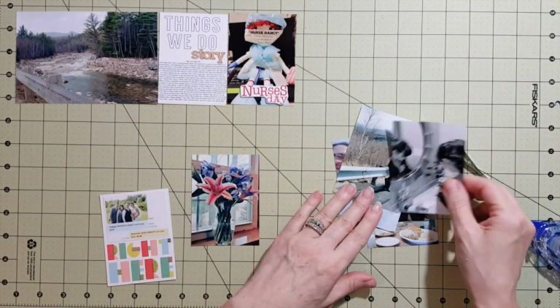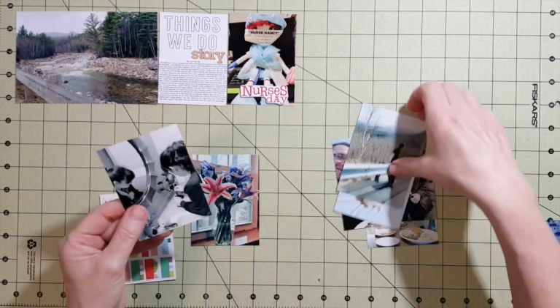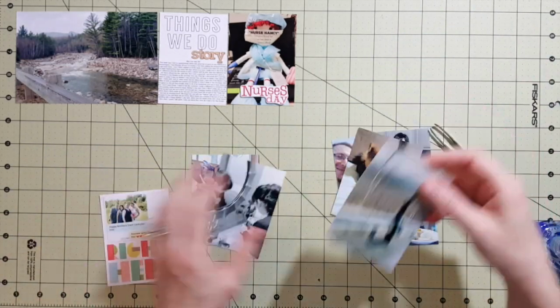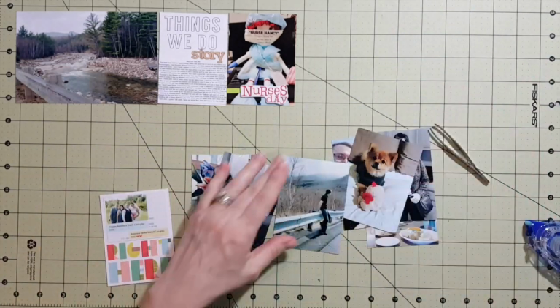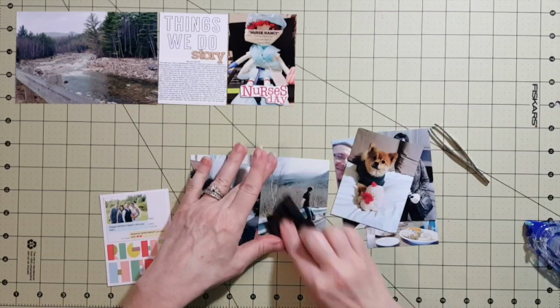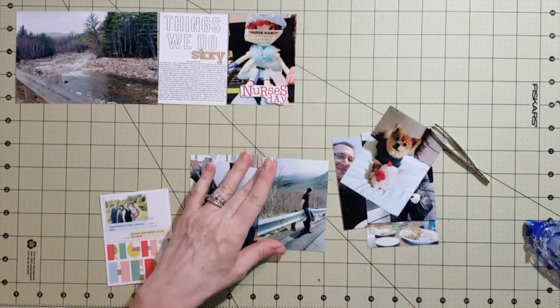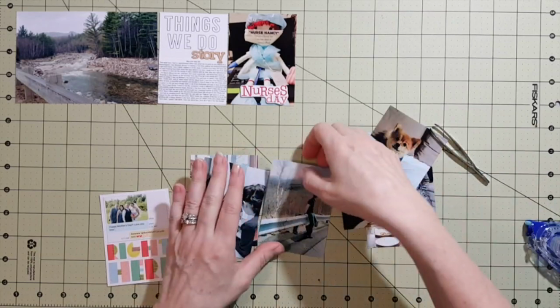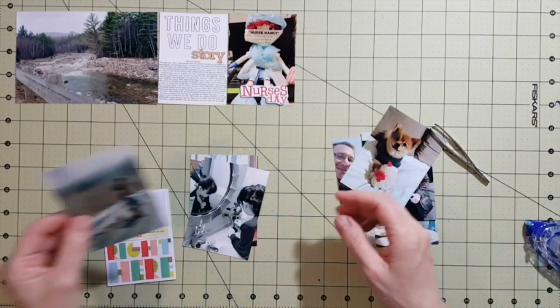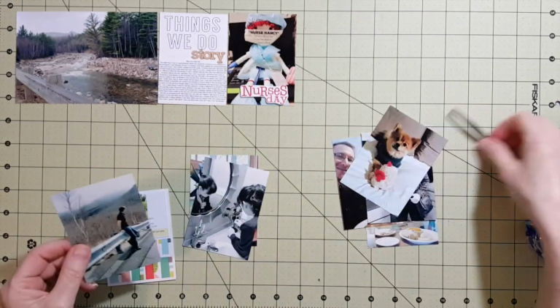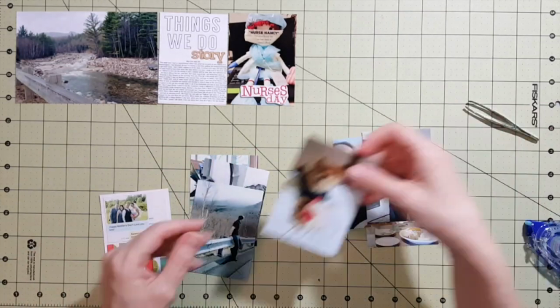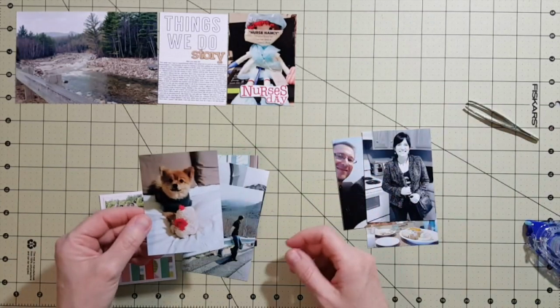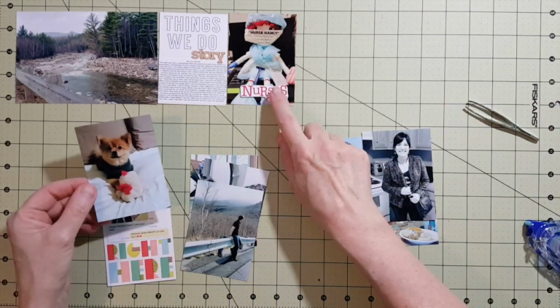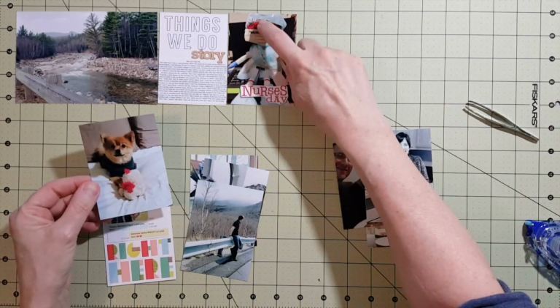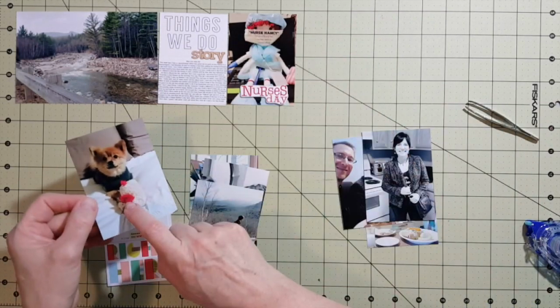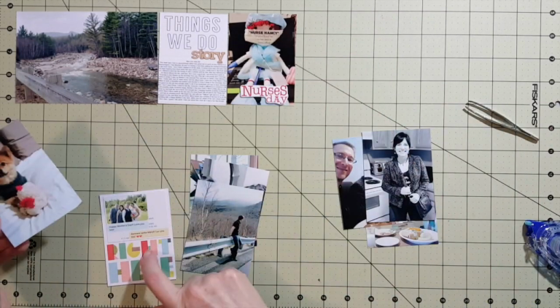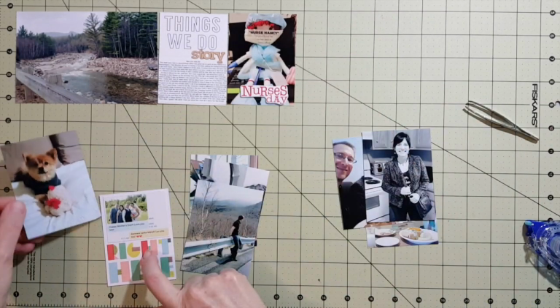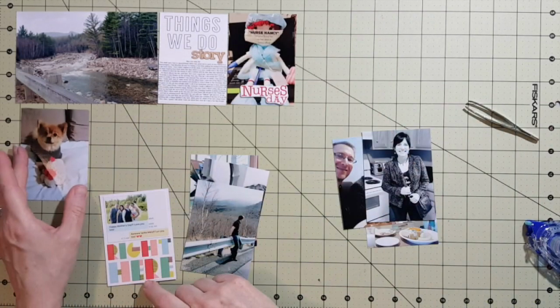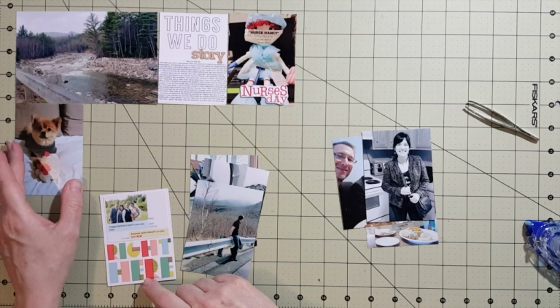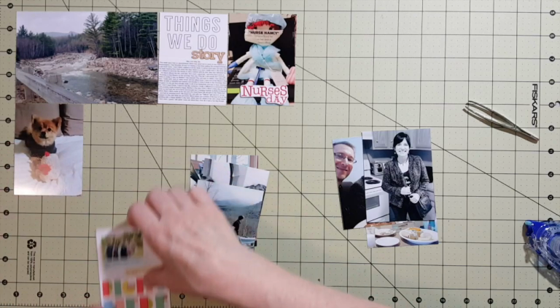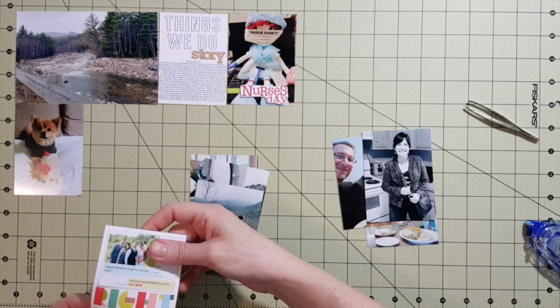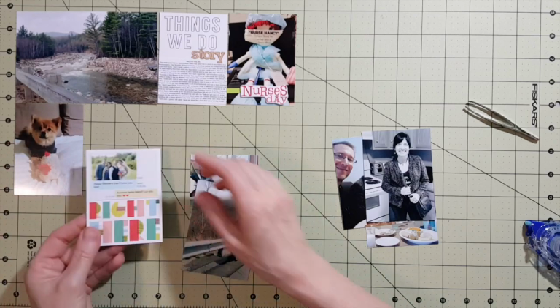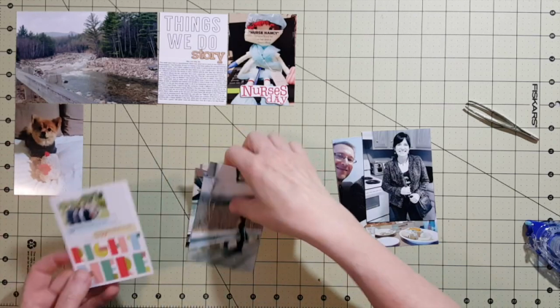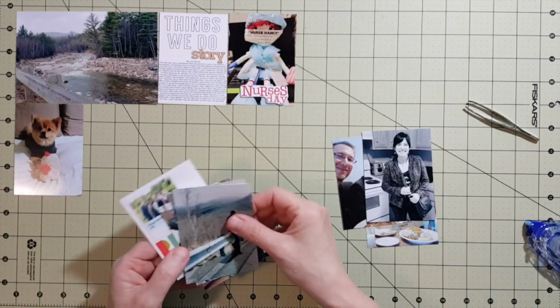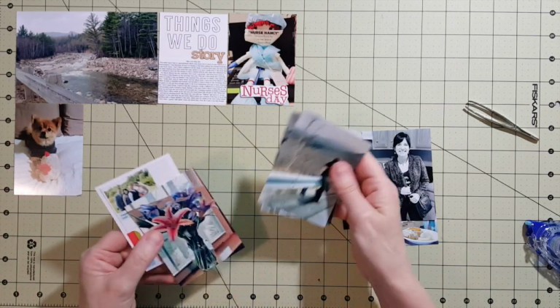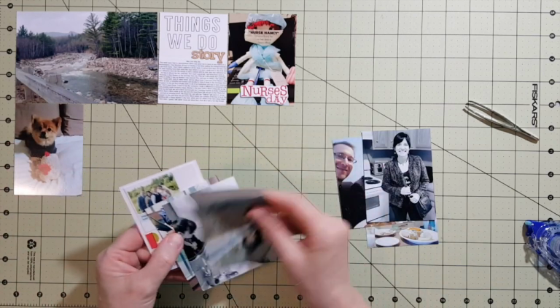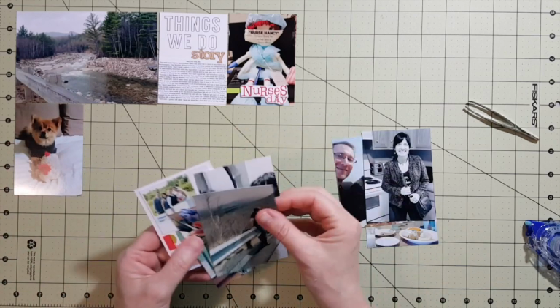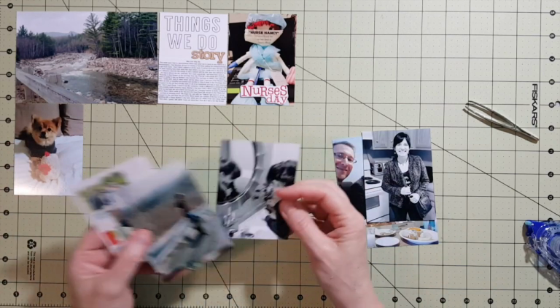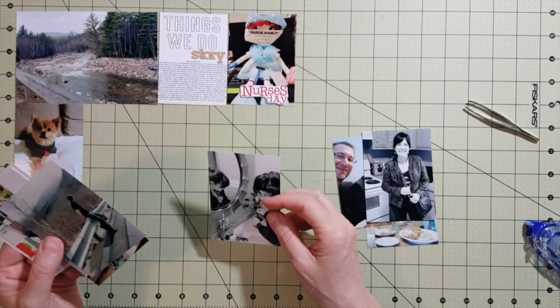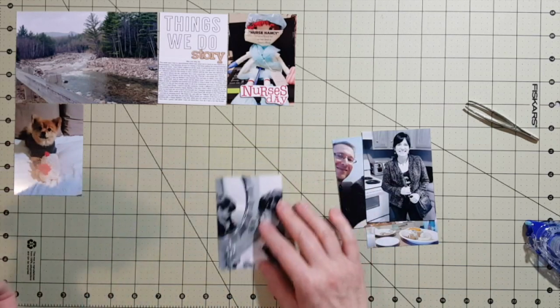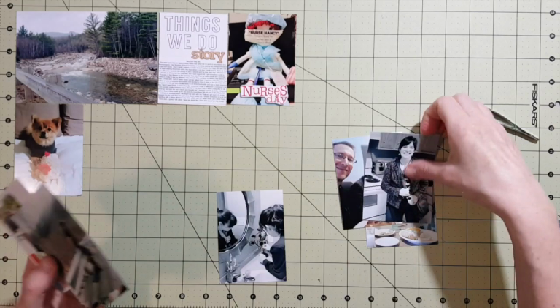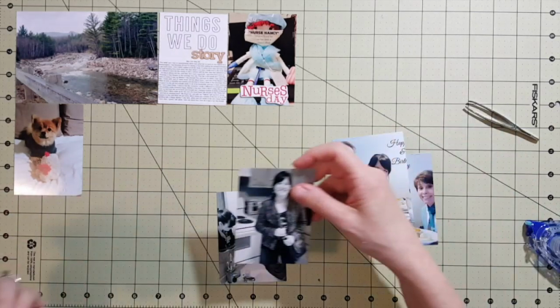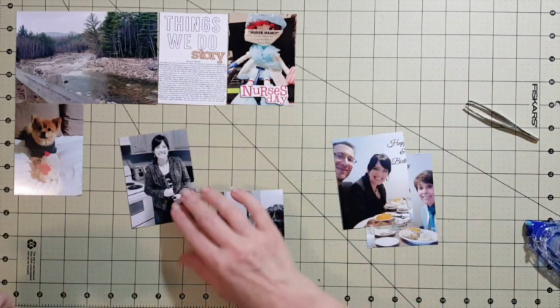There was a little flyer we had for Nurses Day, so I just cut it out and popped it up on some foam tape. I also have a ton of photos this week, which happens to me every week — I end up with so many photos that I don't use a lot of my kit cards.